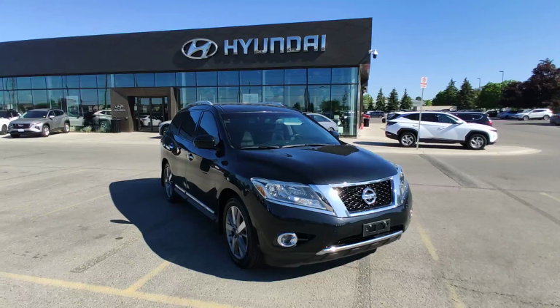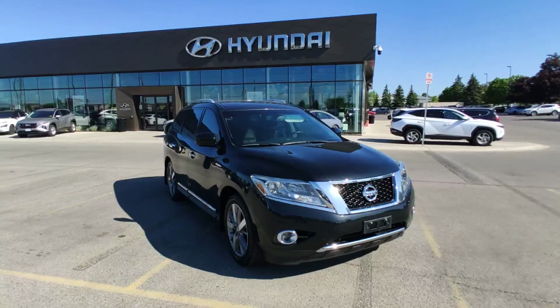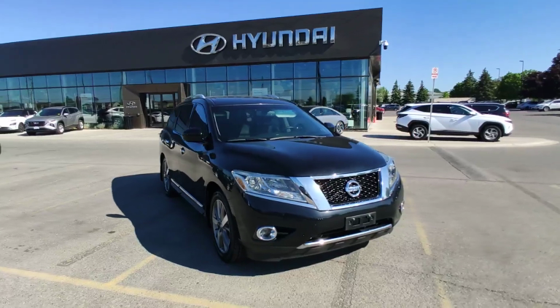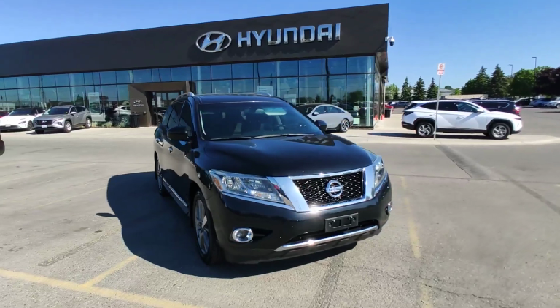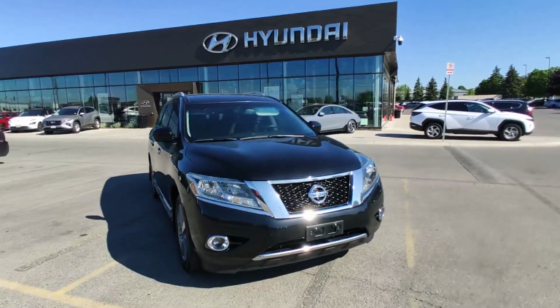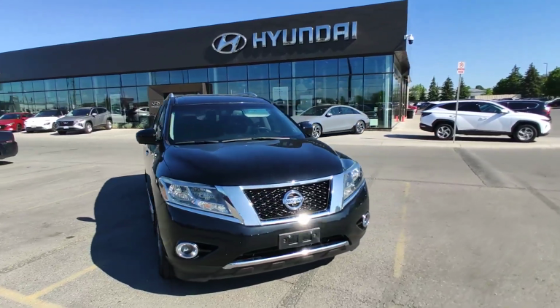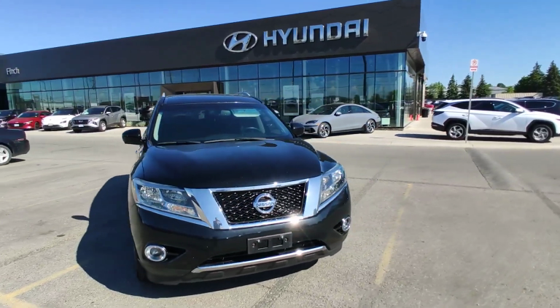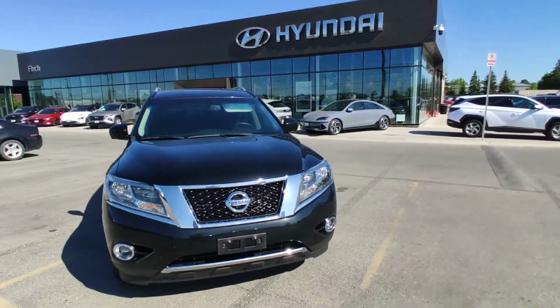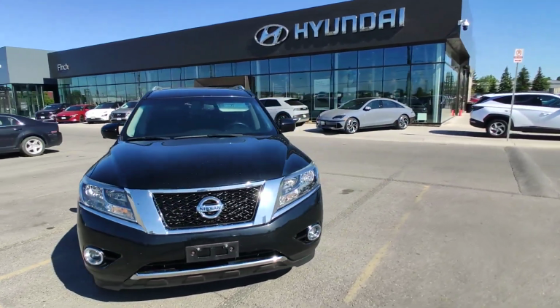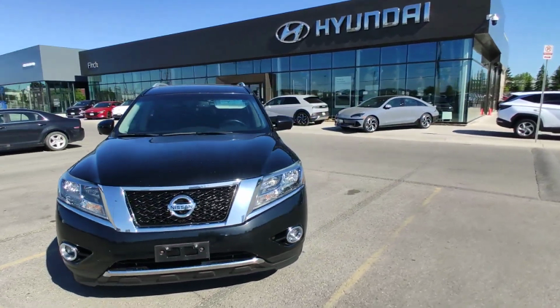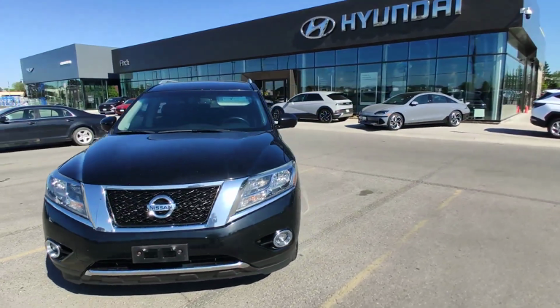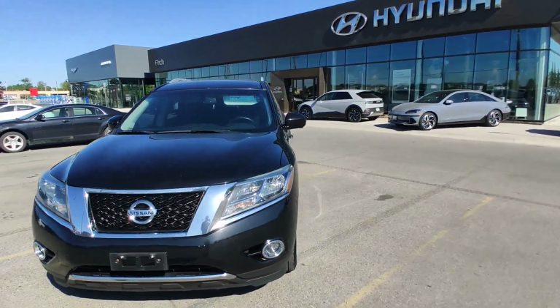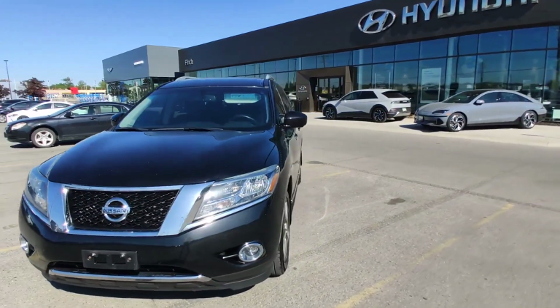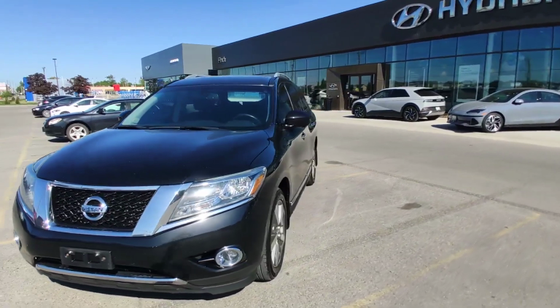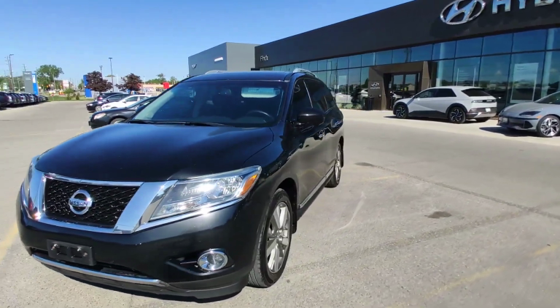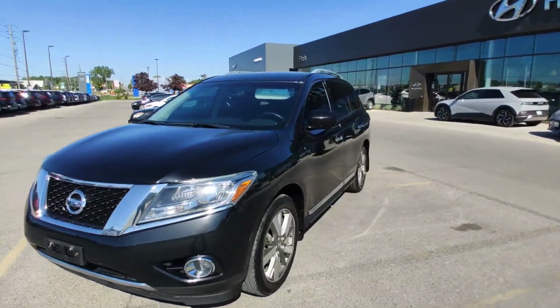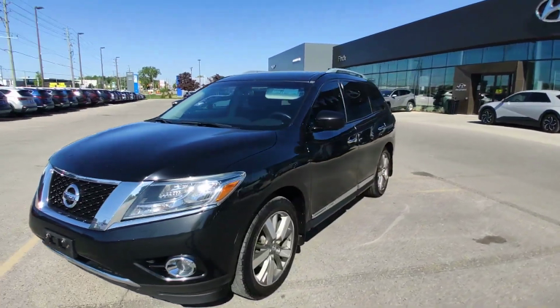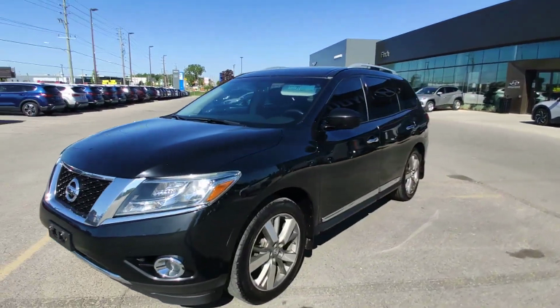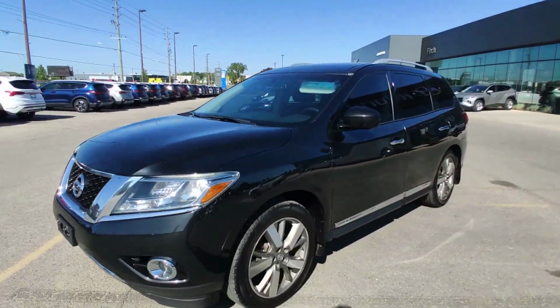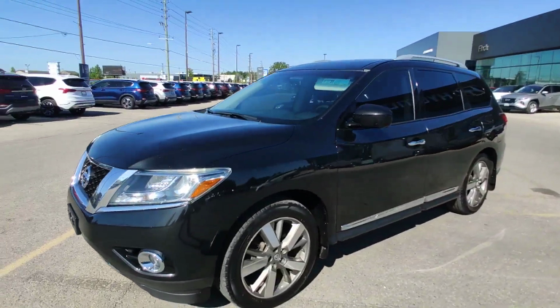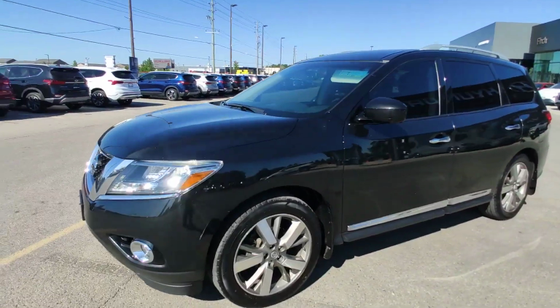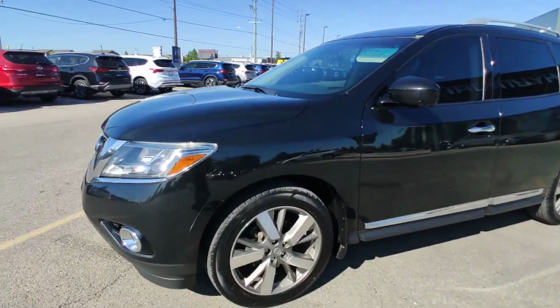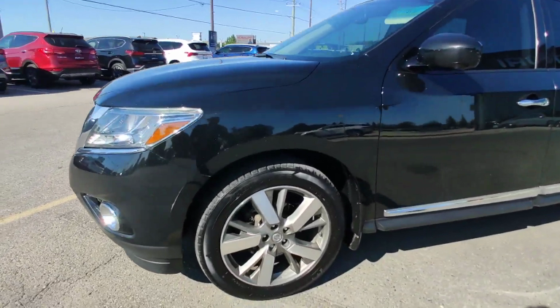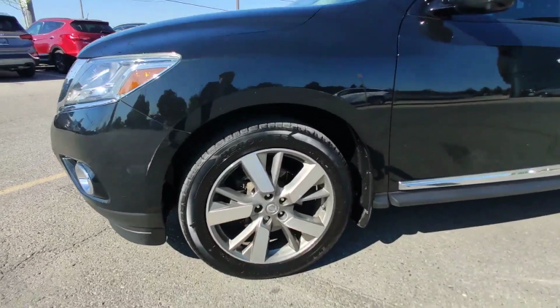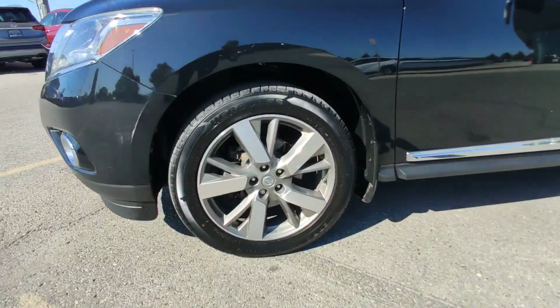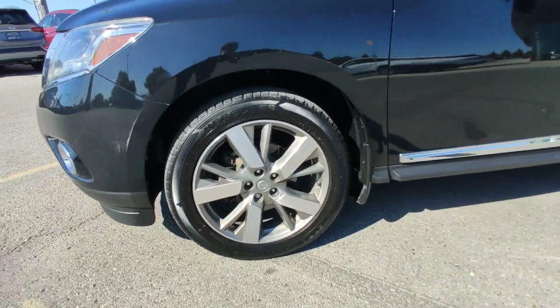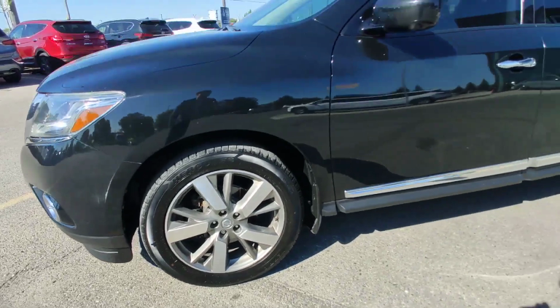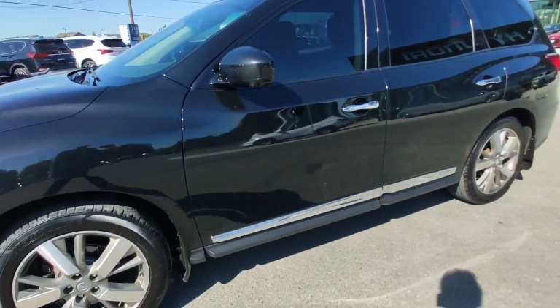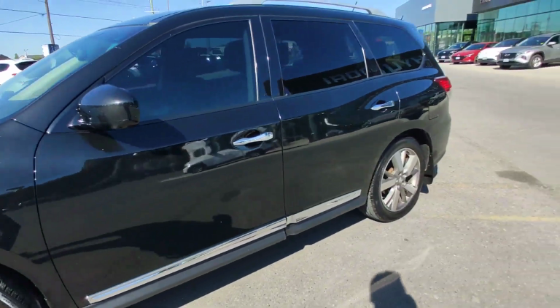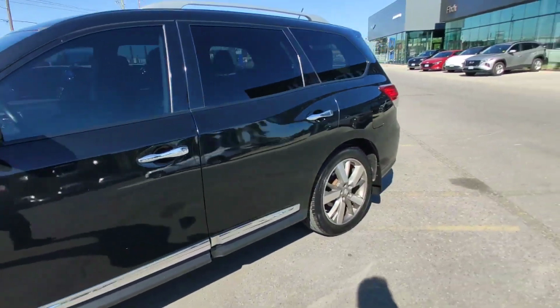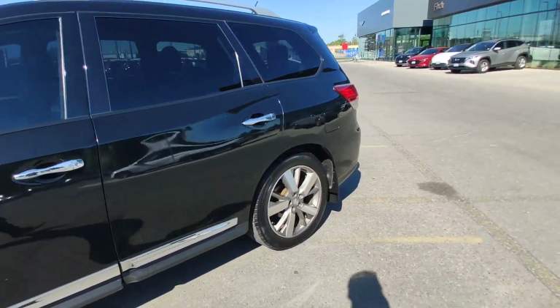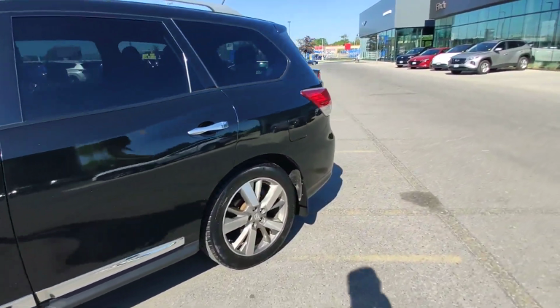Hello guys, it's Adrian with Finch Hyundai. Today I will show you this 2015 Nissan Pathfinder with a 3.5 liter engine, 20-inch alloy rims, black color.